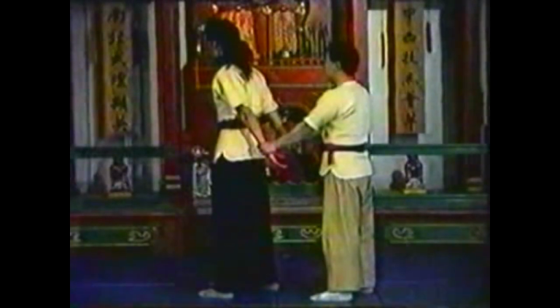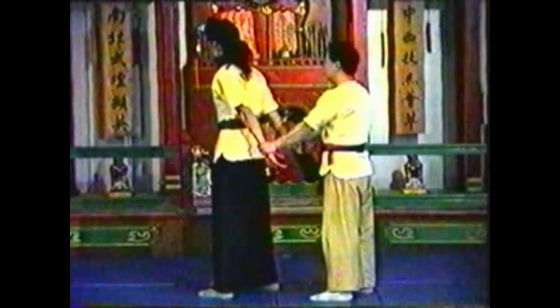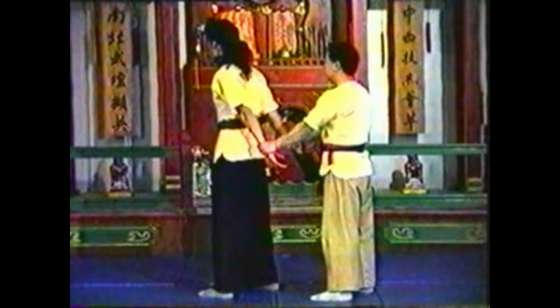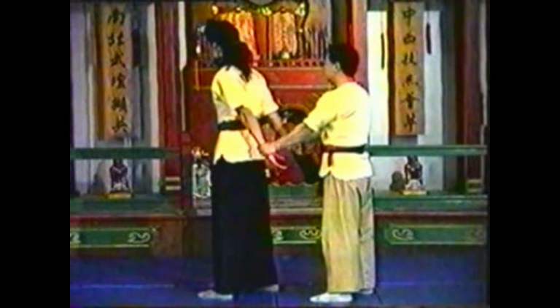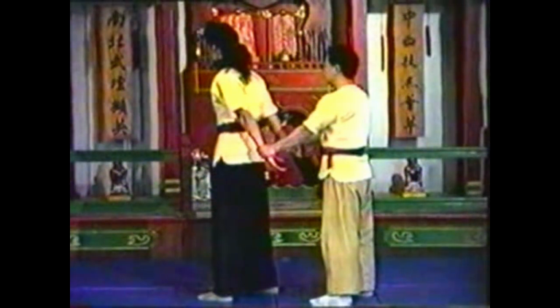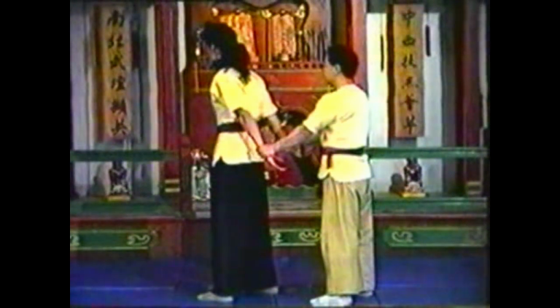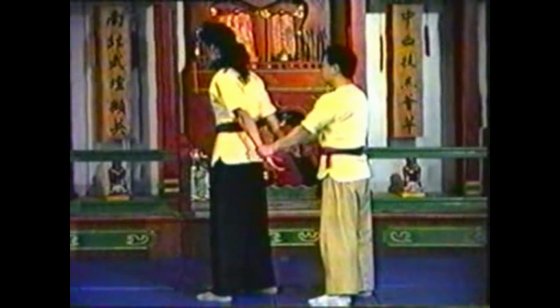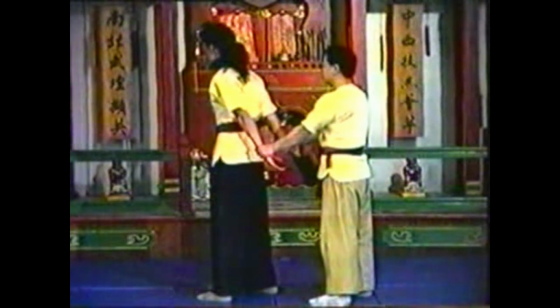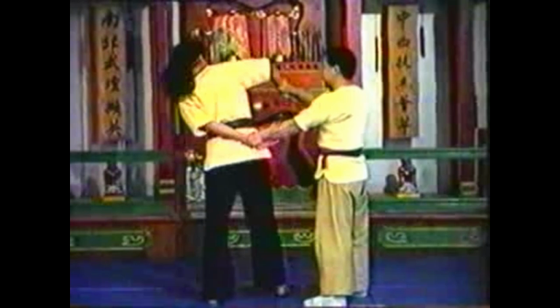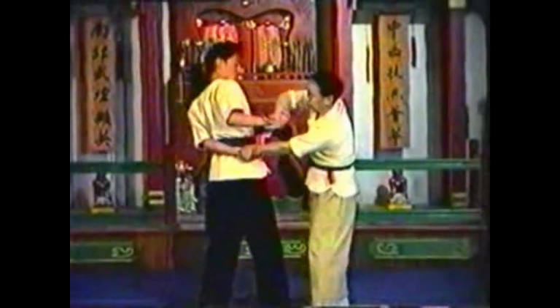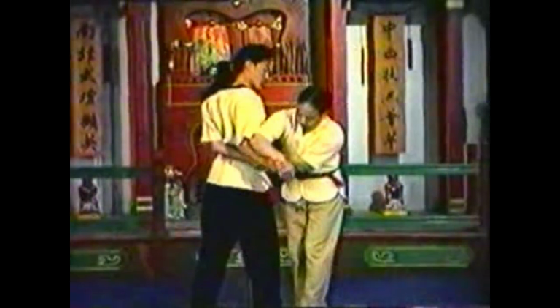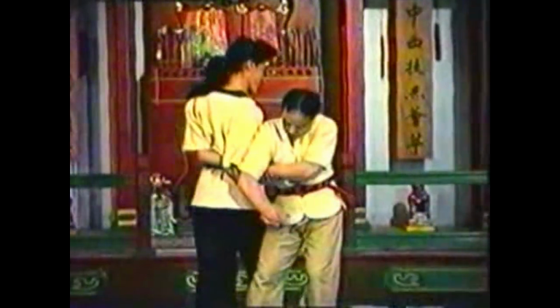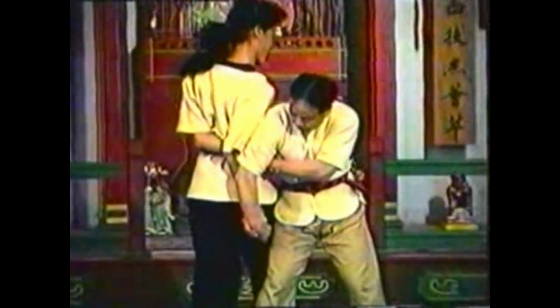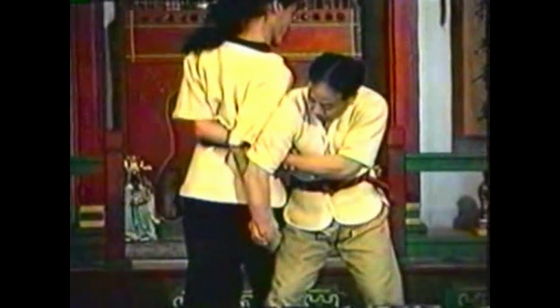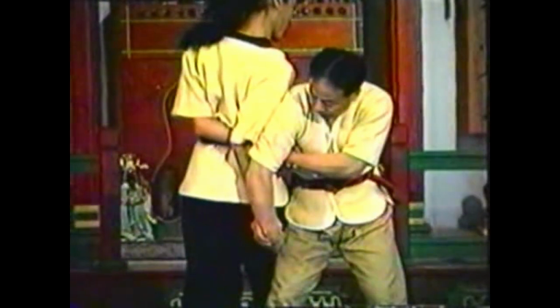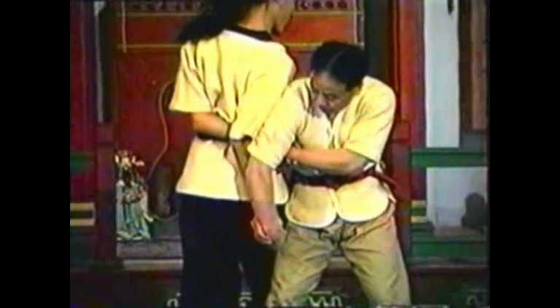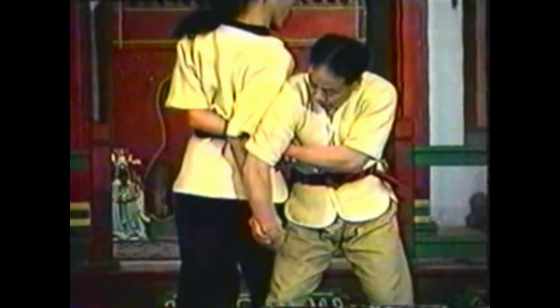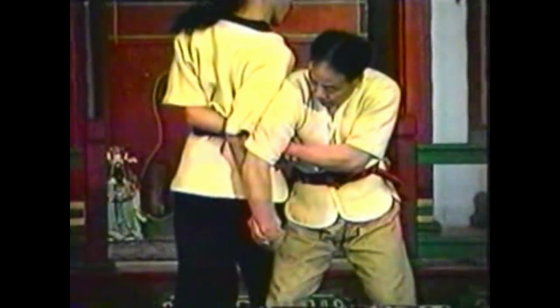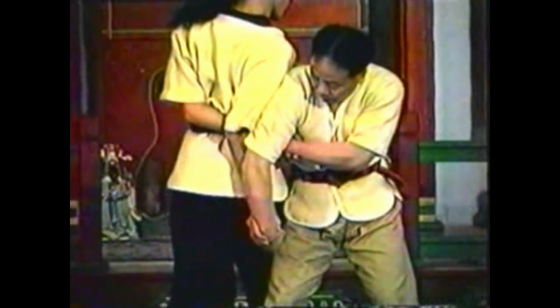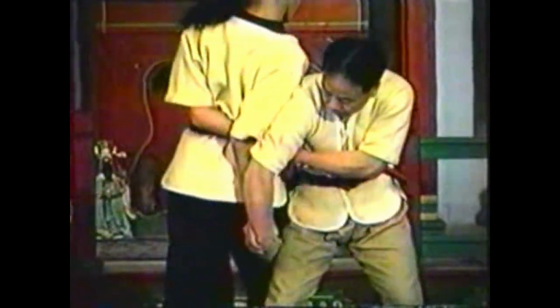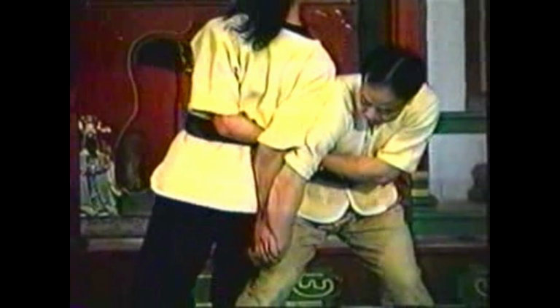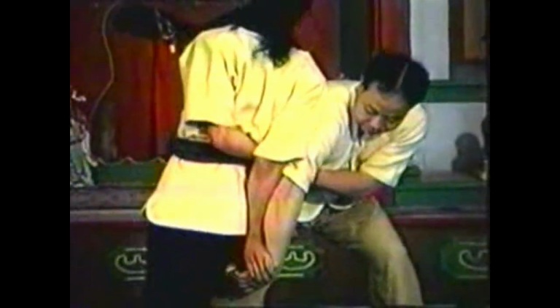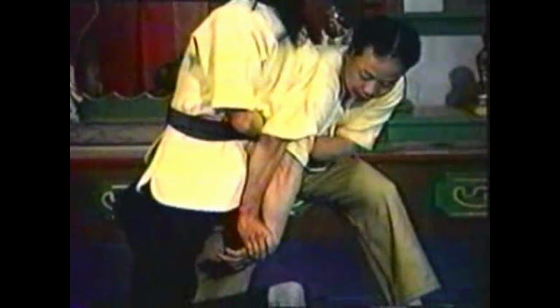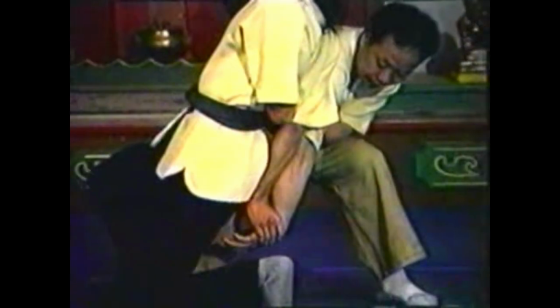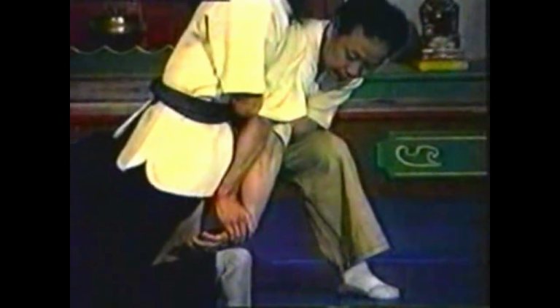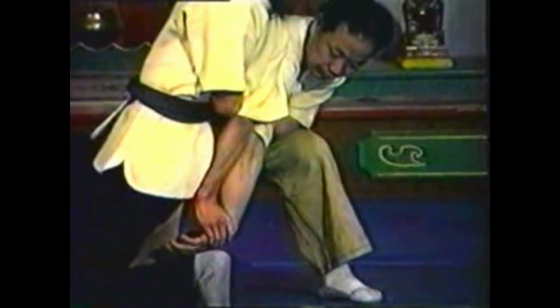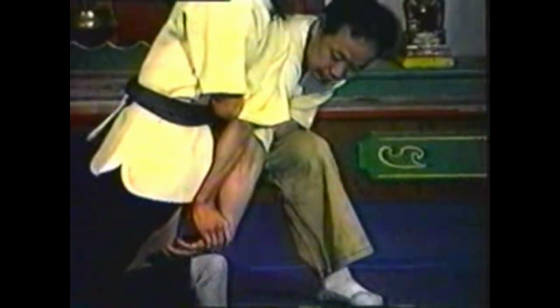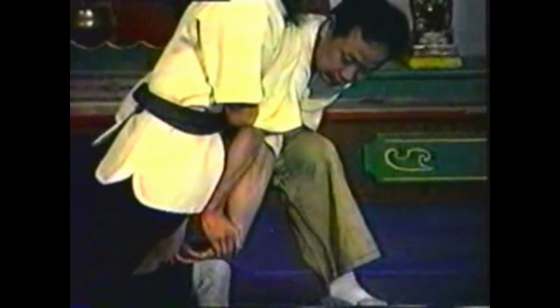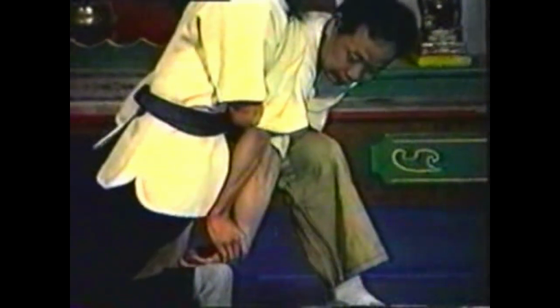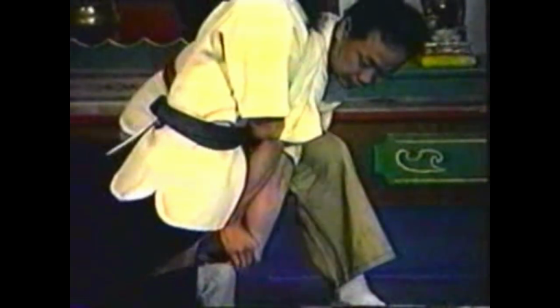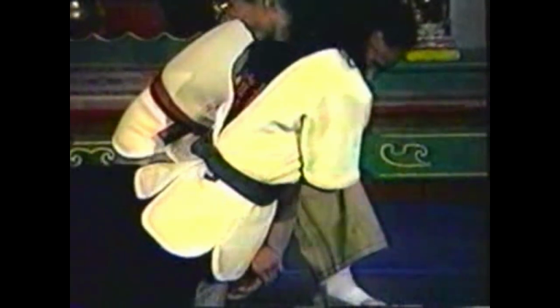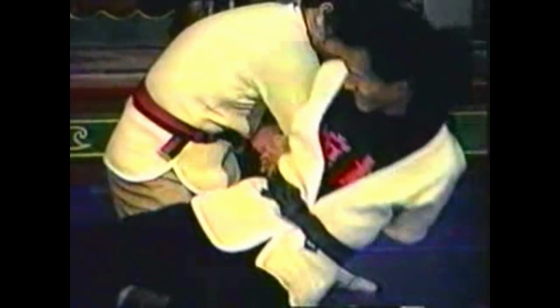To counter this technique, follow his momentum to pivot in, jamming his attempt to grab your wrist. Maintain your grip on his other hand, pulling it behind his back. Push his arms together using your upper arm, crossing them behind his back. Pull him backwards to take him down.